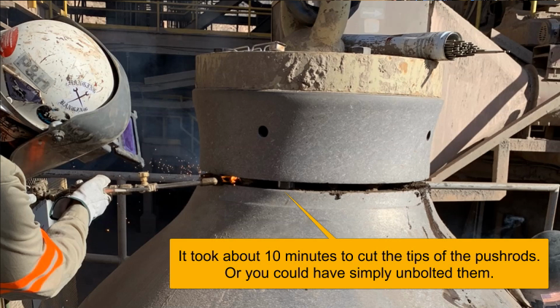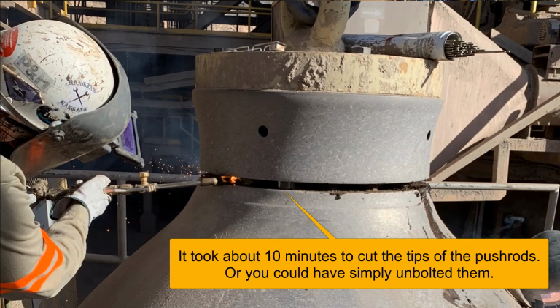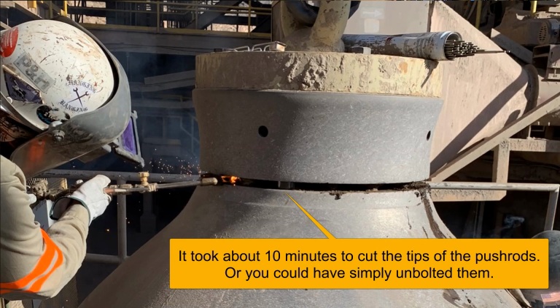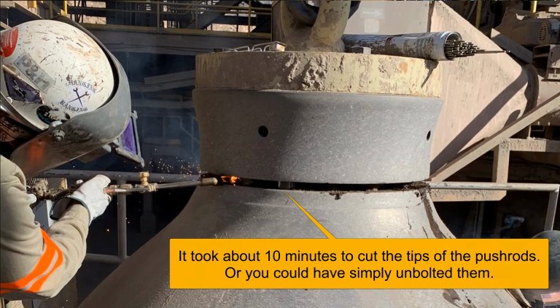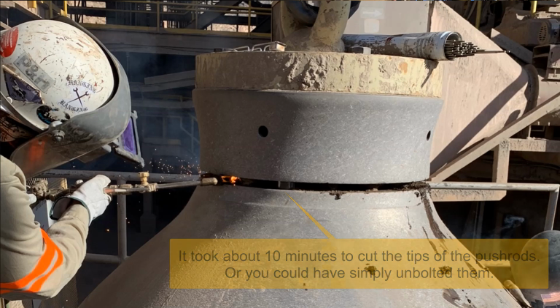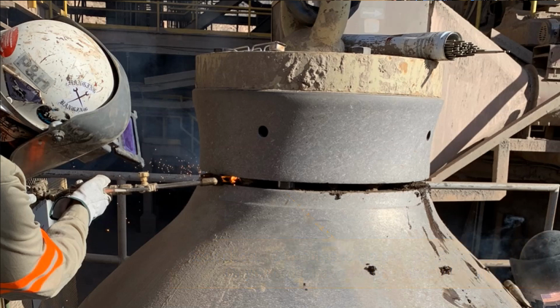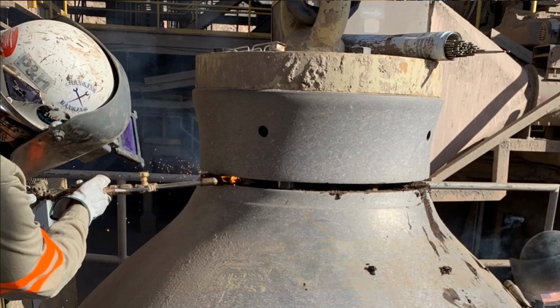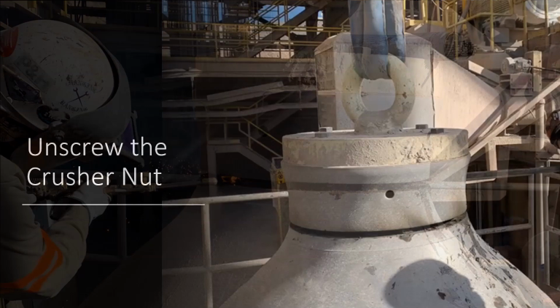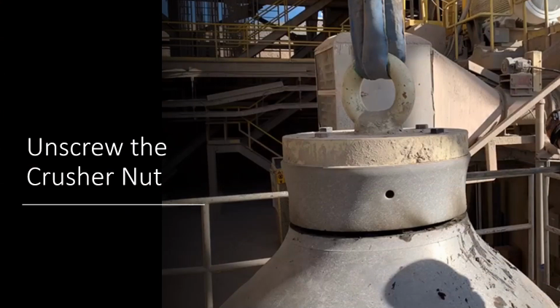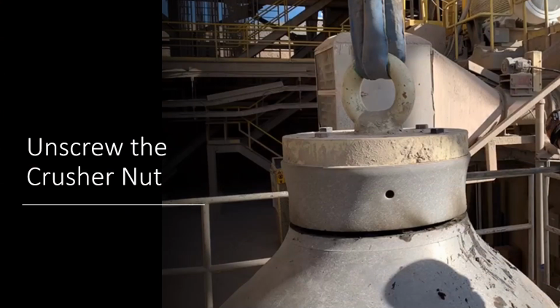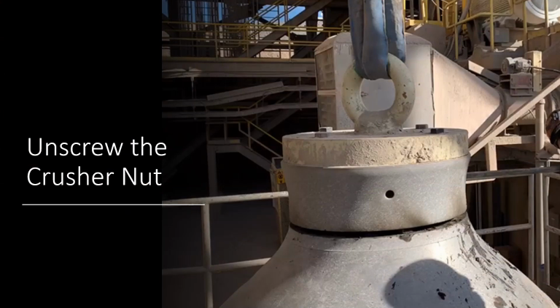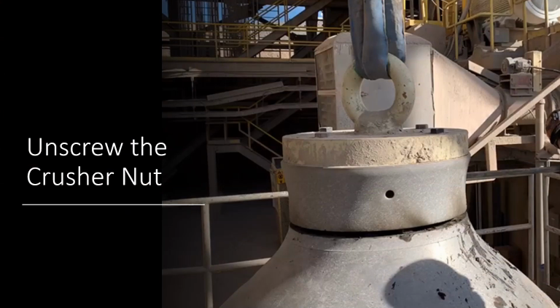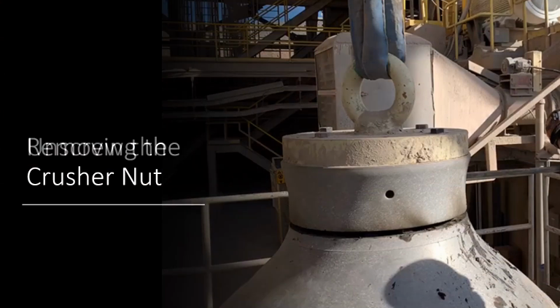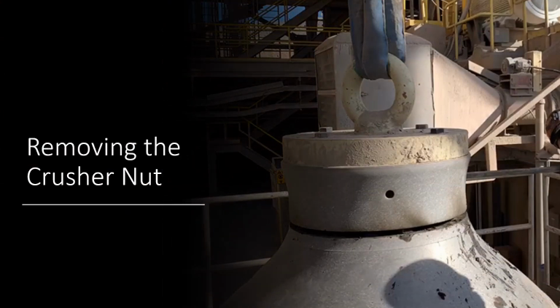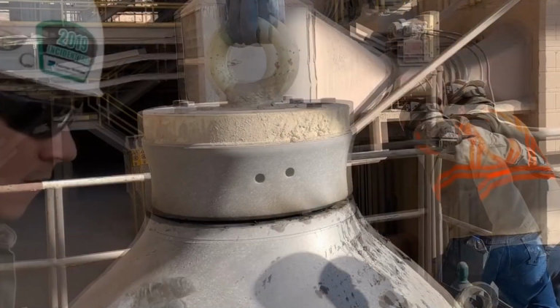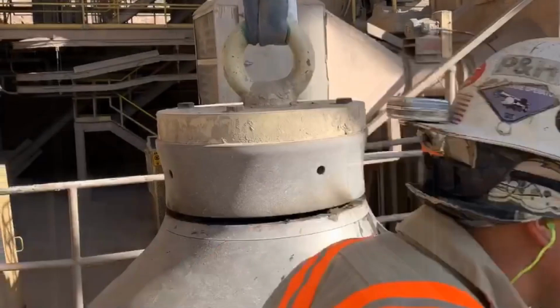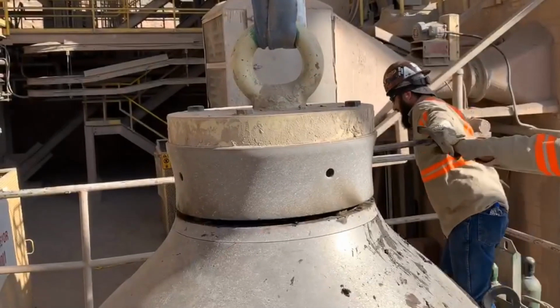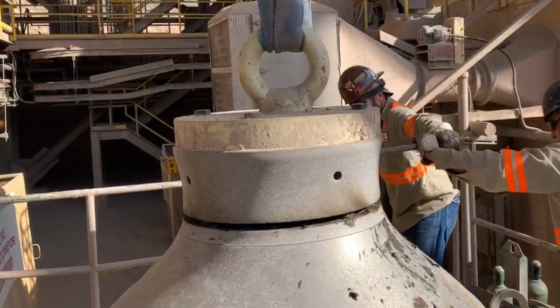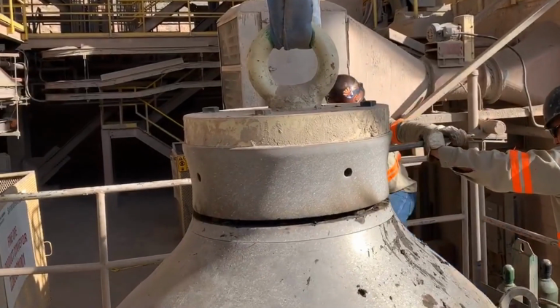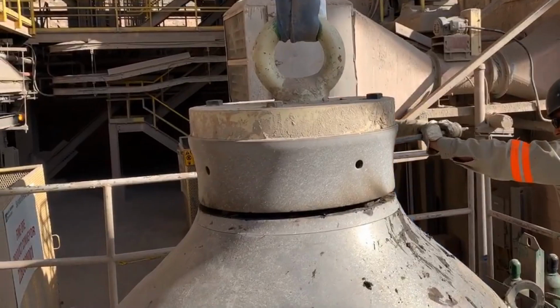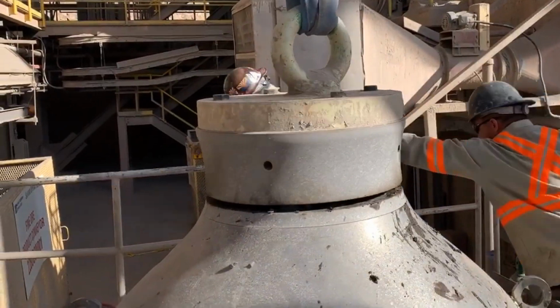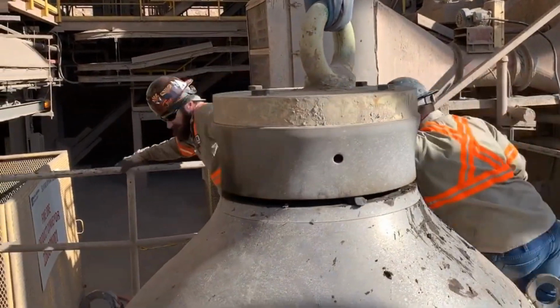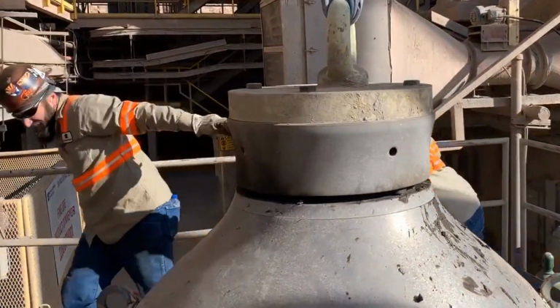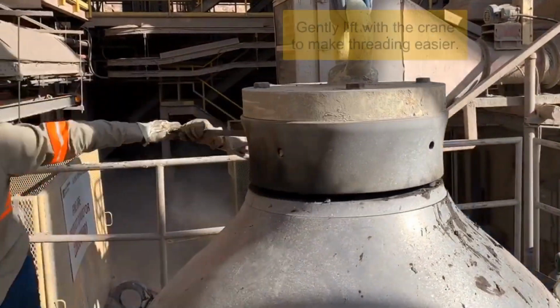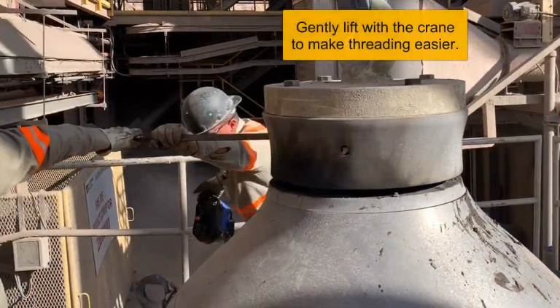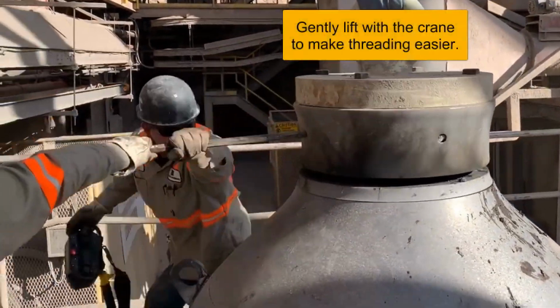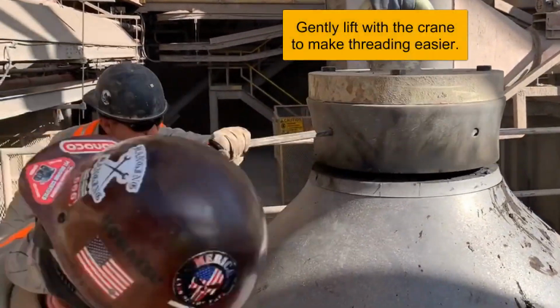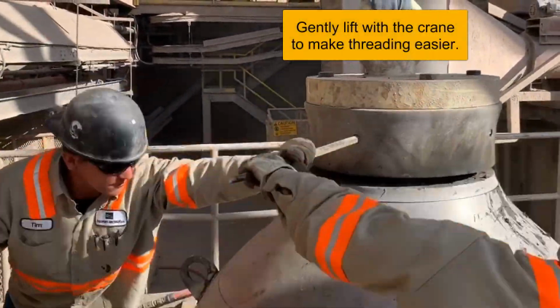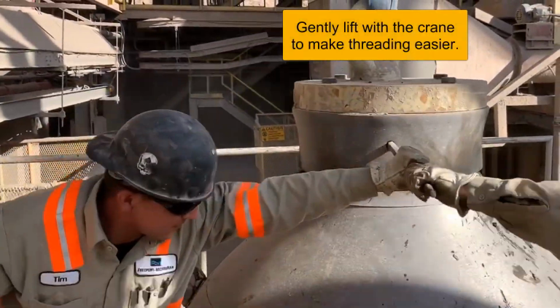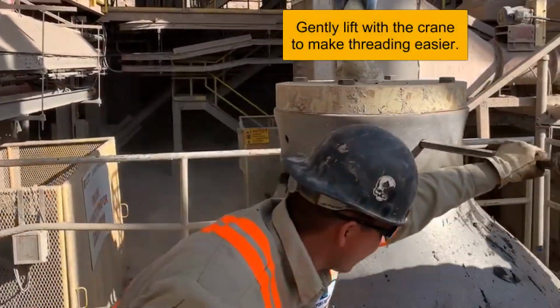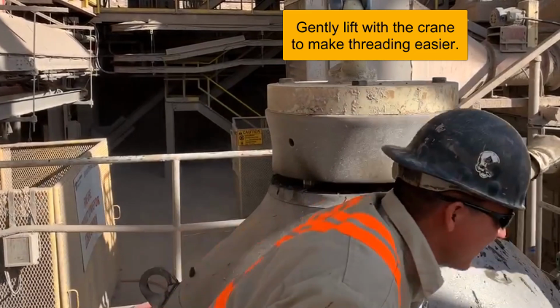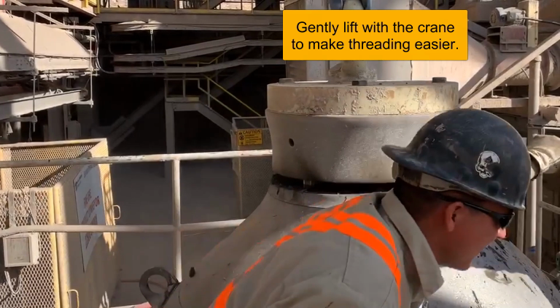Once you've cut all of the tips off, the crusher nut is loose. Next you will want to unscrew the crusher nut. With the push rods burned off, it just takes a couple guys with pry bars to unscrew the crusher nut. Keep a little pressure on the crane and it's easy to turn.